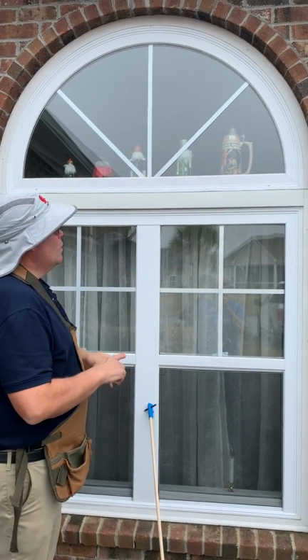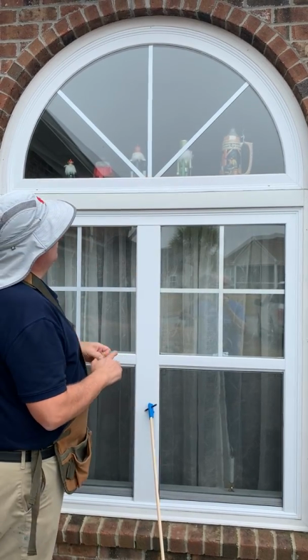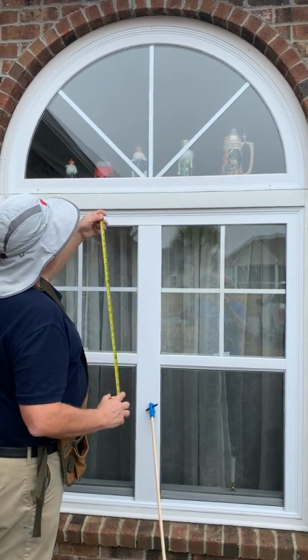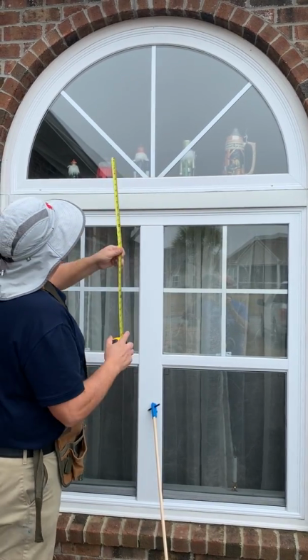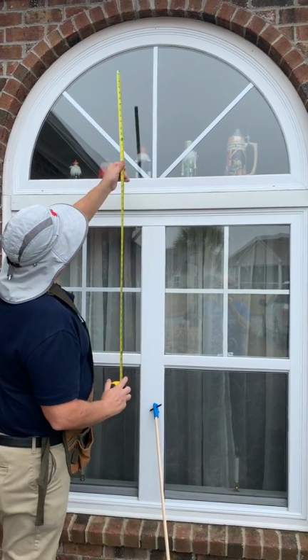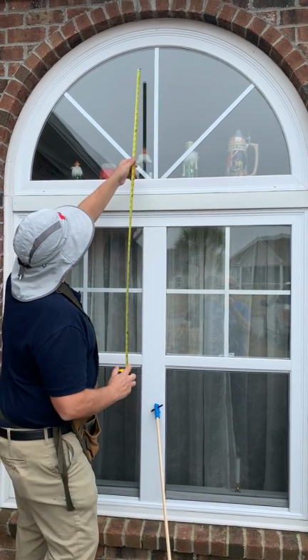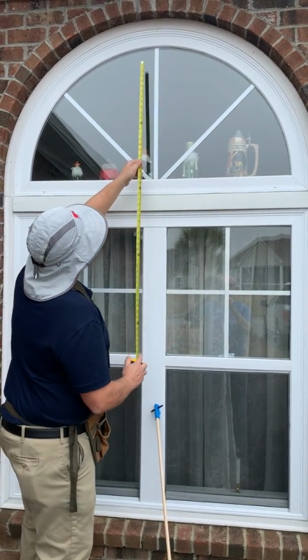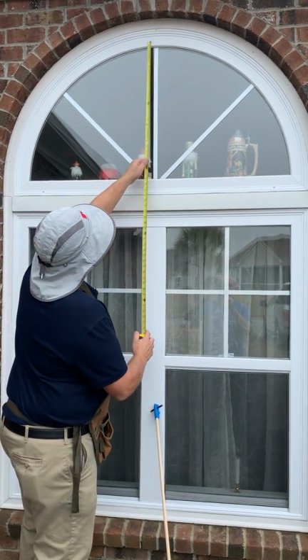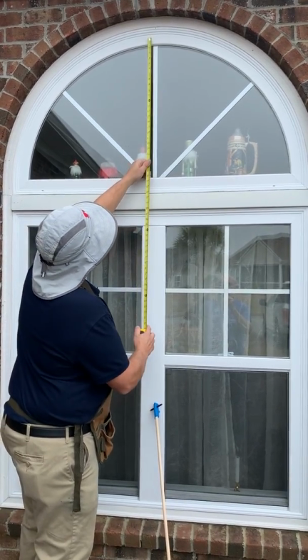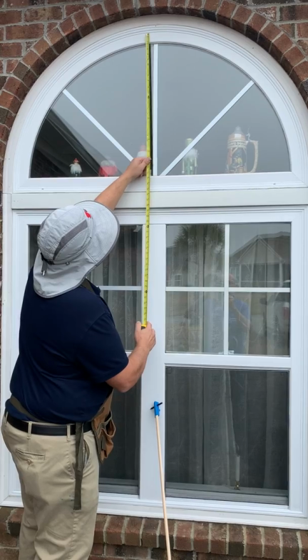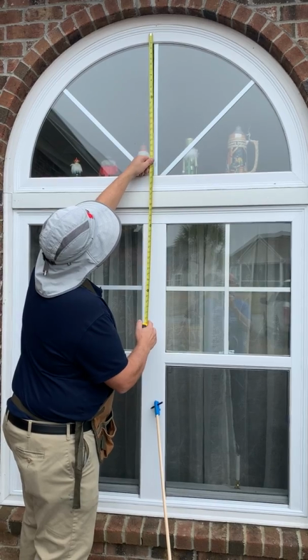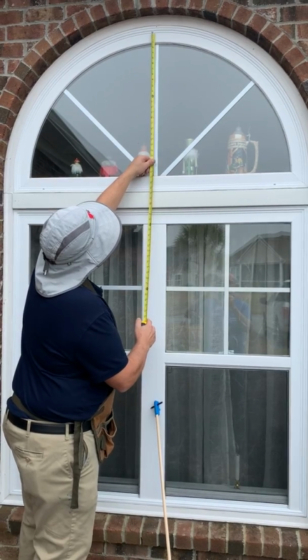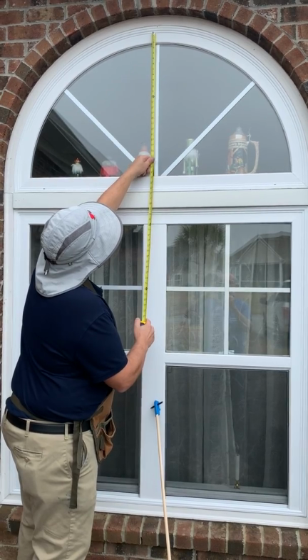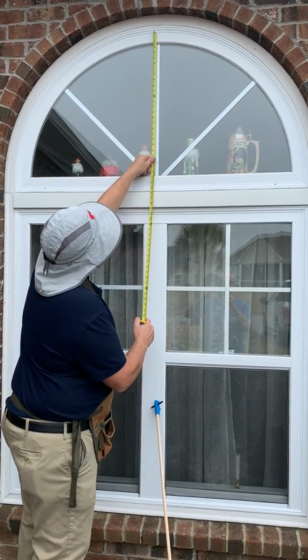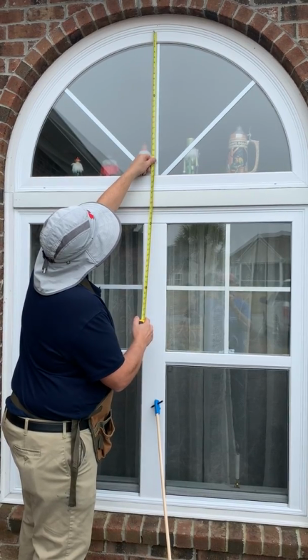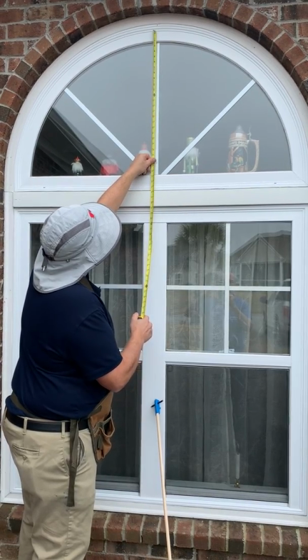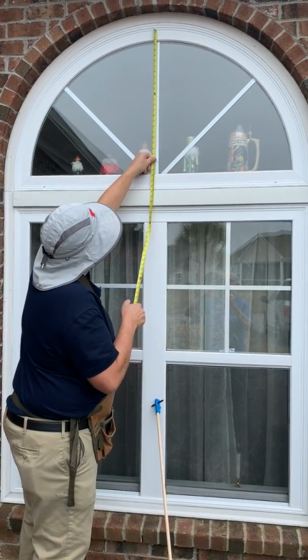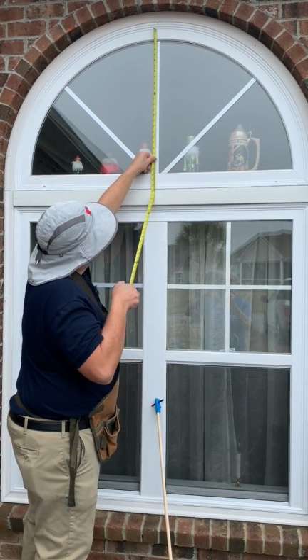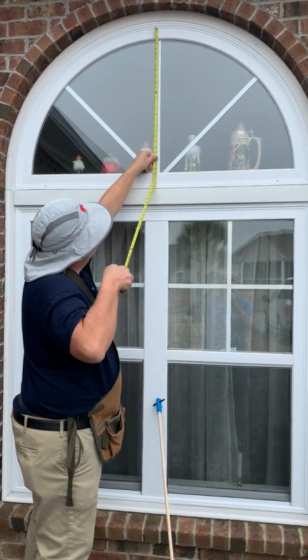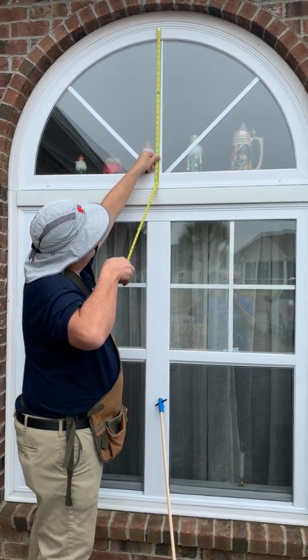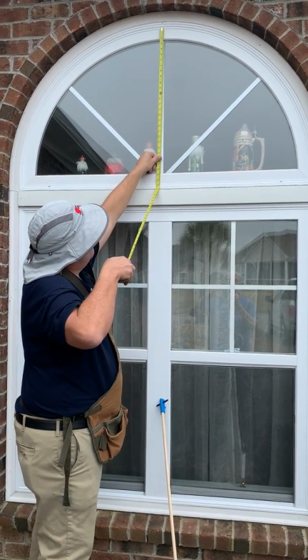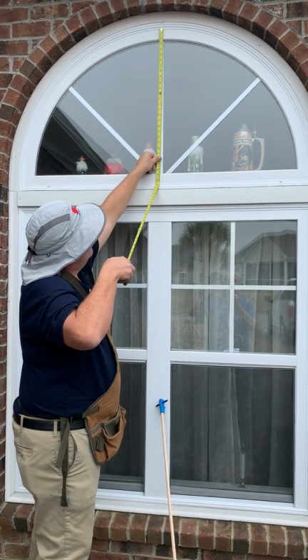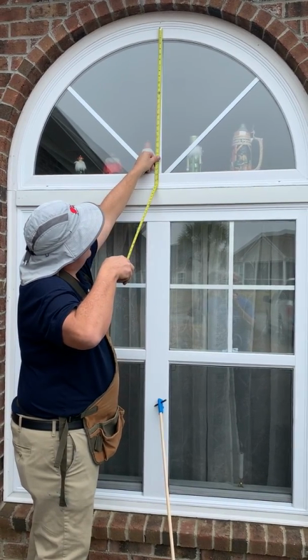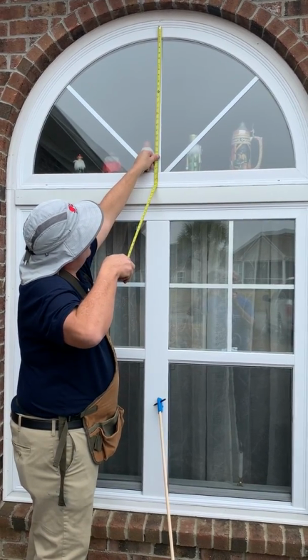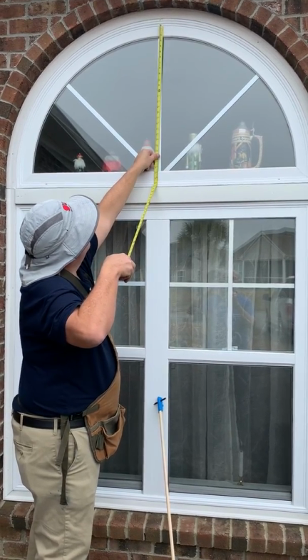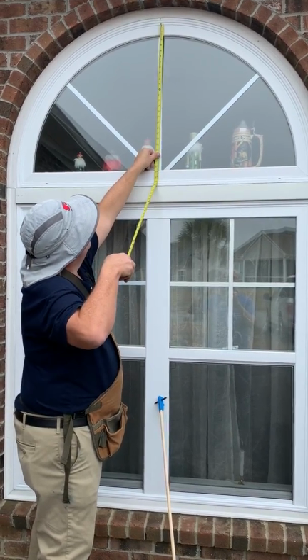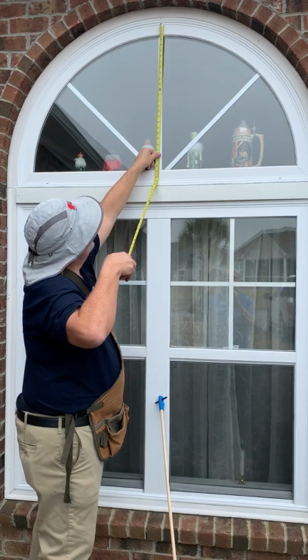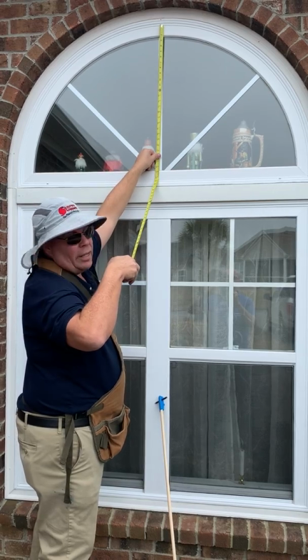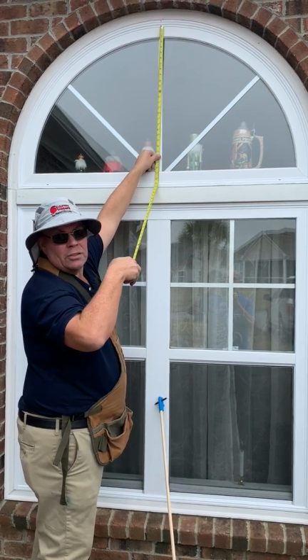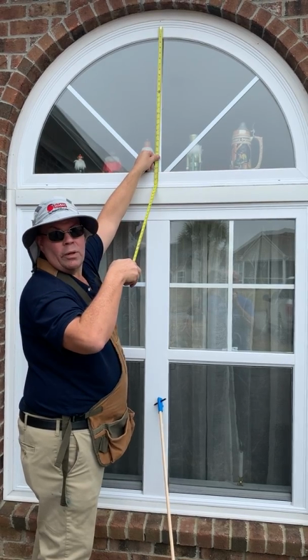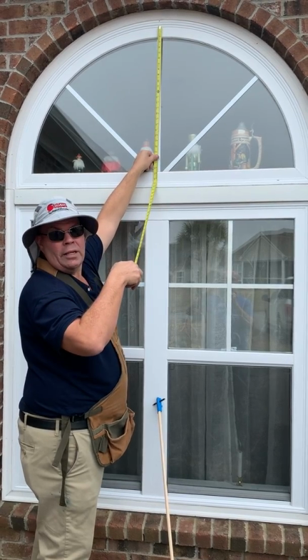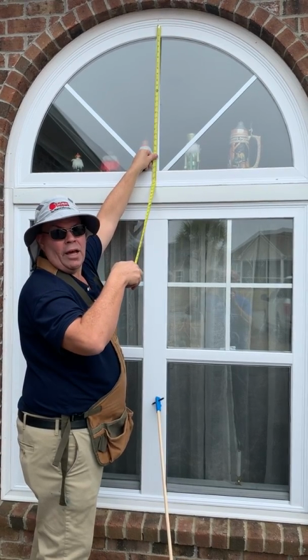To get the height of the arch, you start at the middle, and this height is 28 and a half inches.